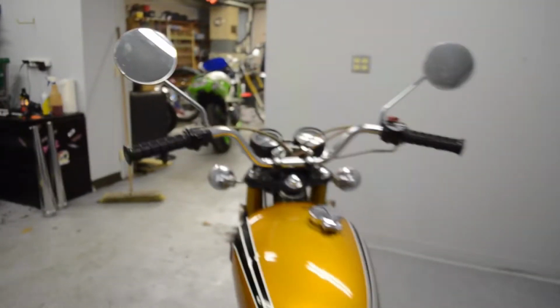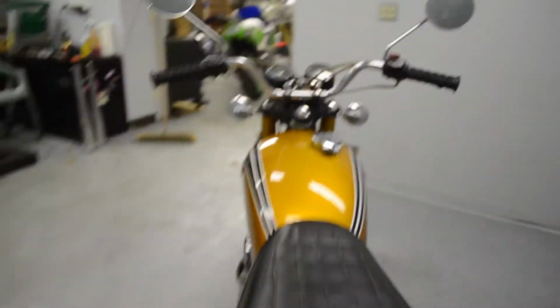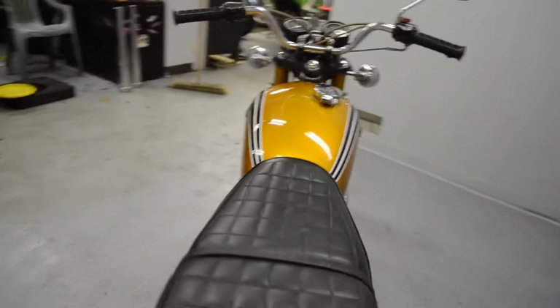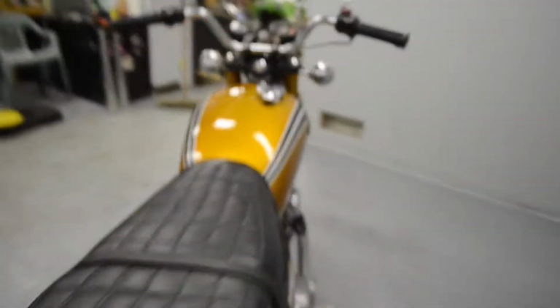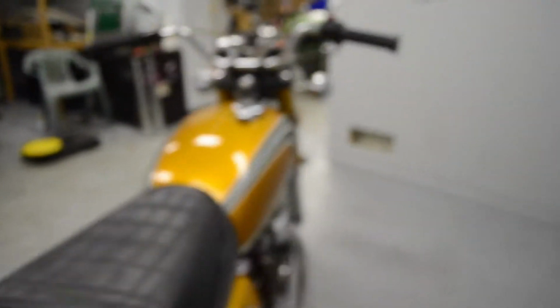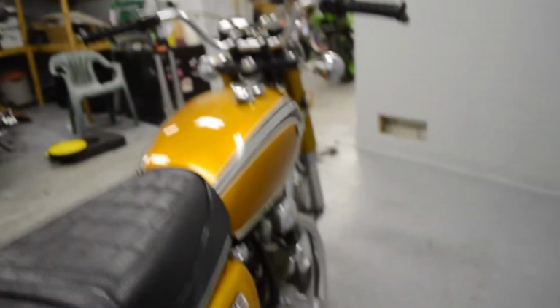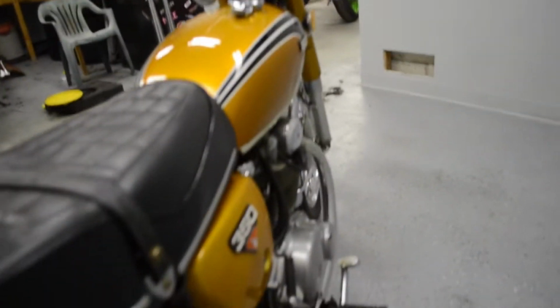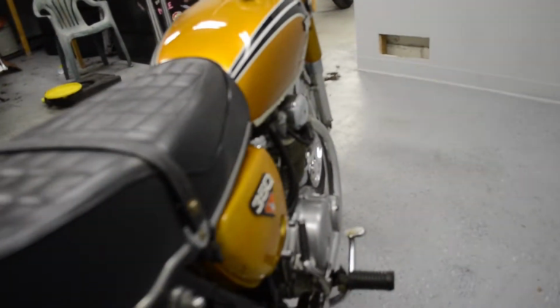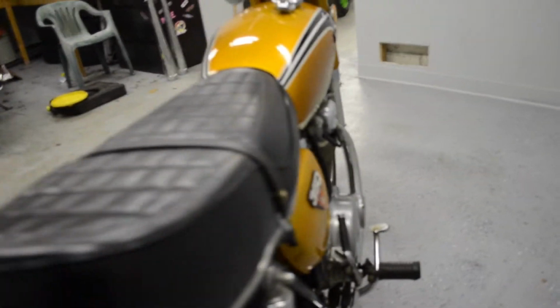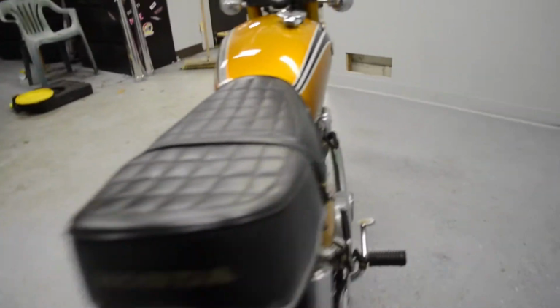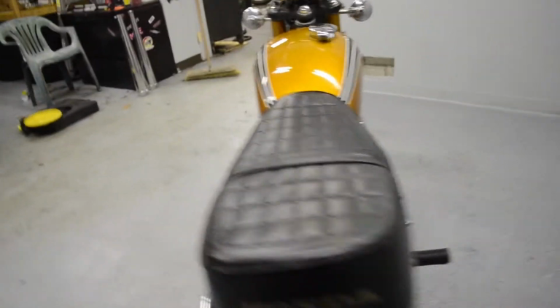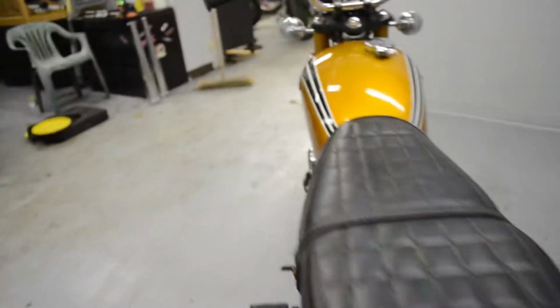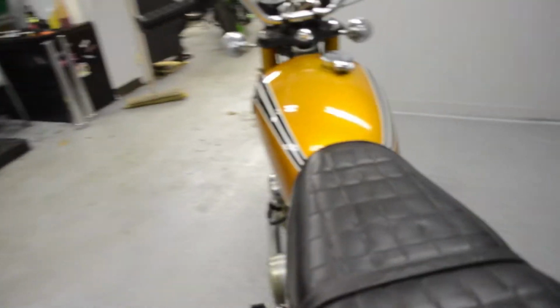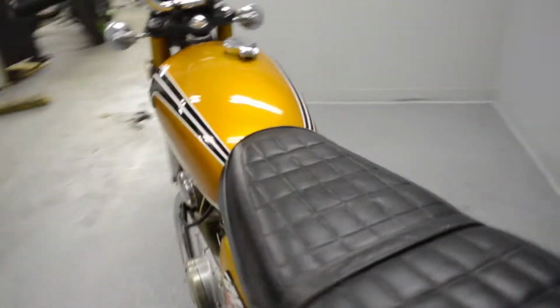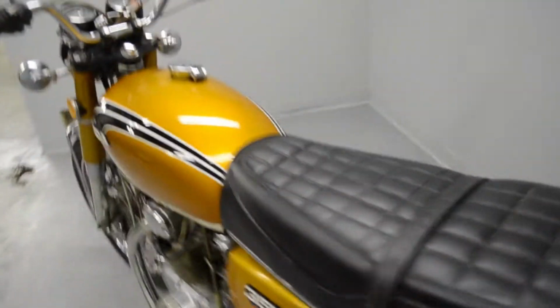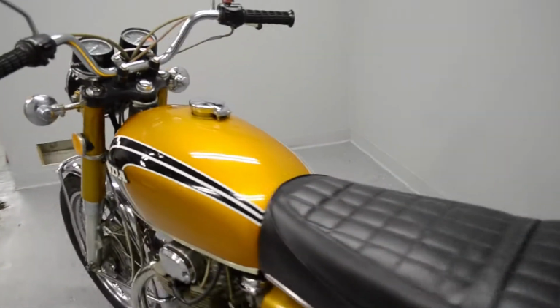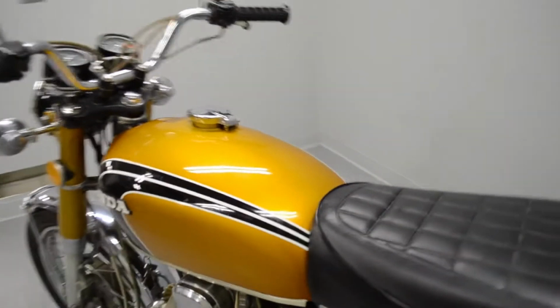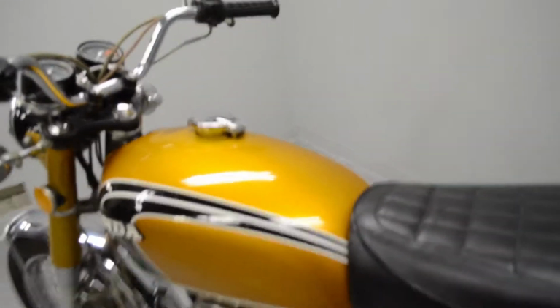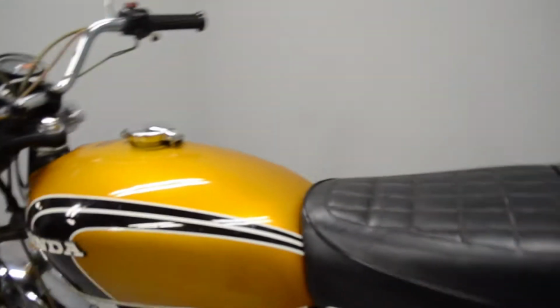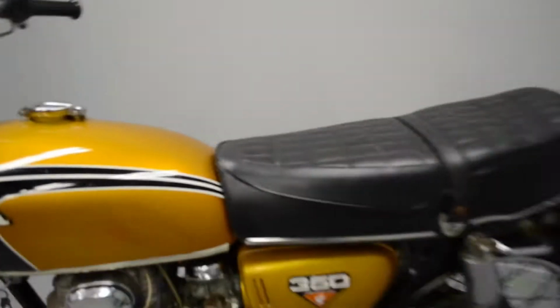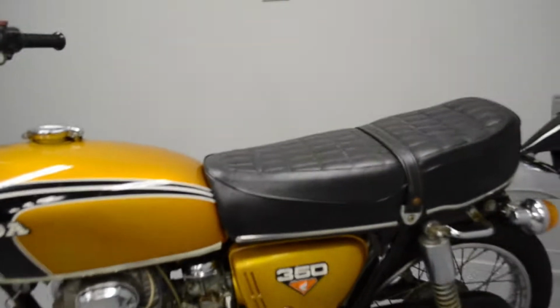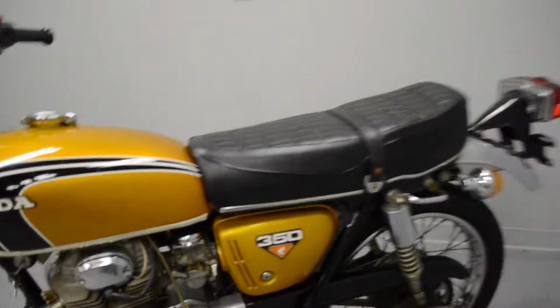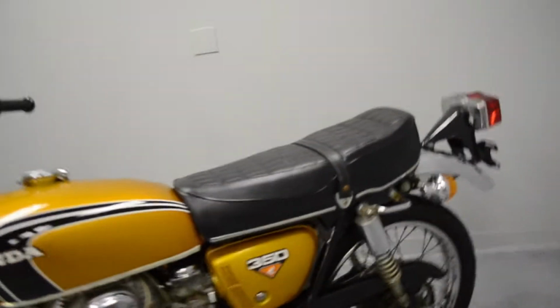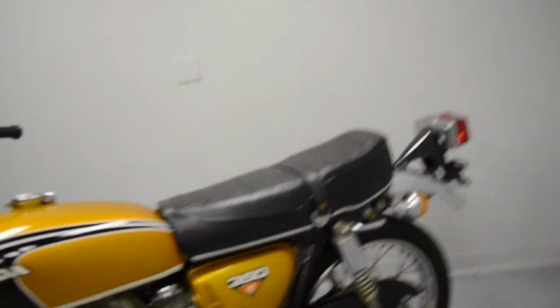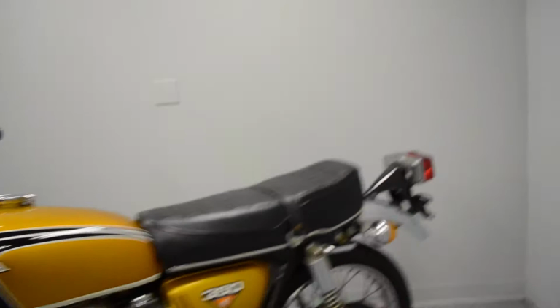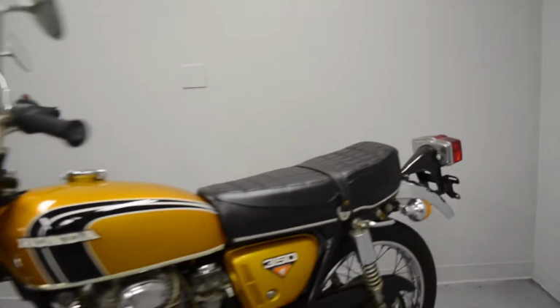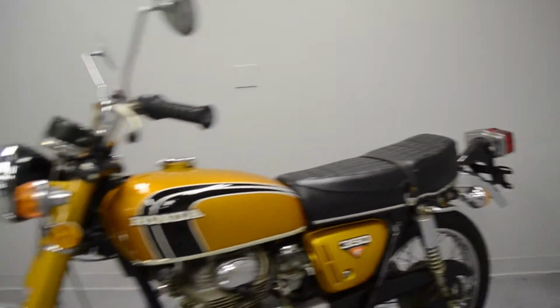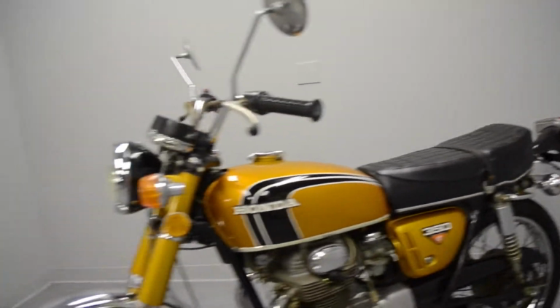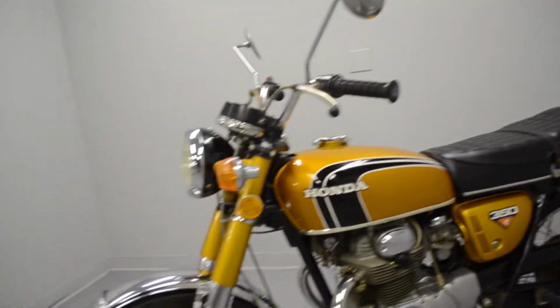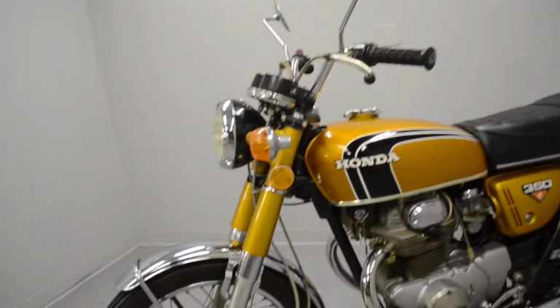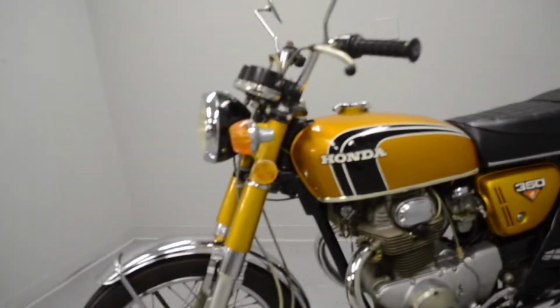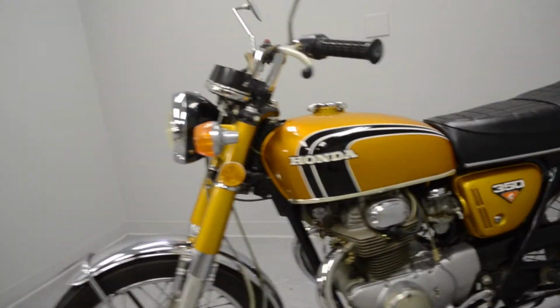It has the lovely original tank and matching side covers. All of the original lights and horn — all of that is functional. It doesn't smoke out of the exhaust or leak any fluids. Certainly set to go for quite some time.